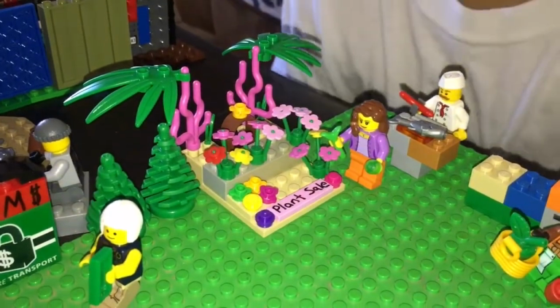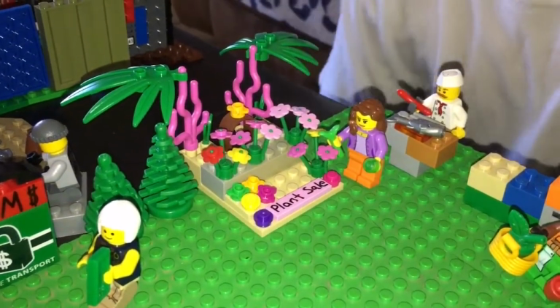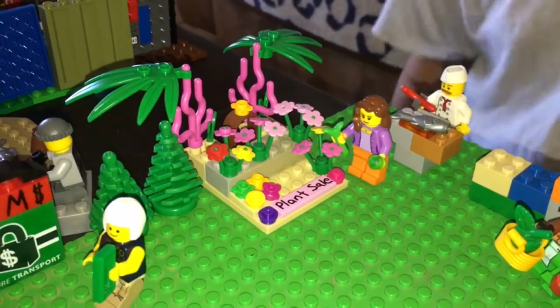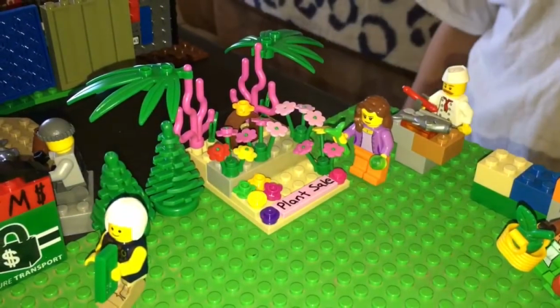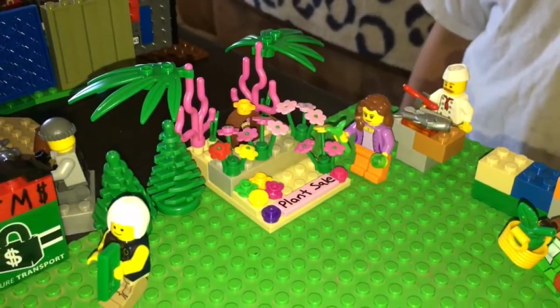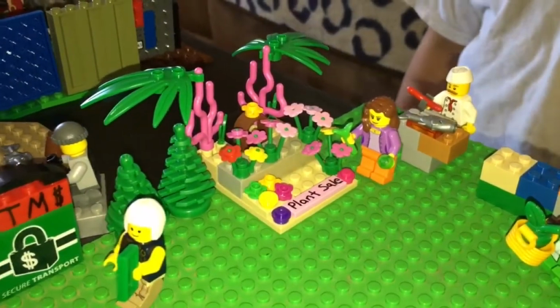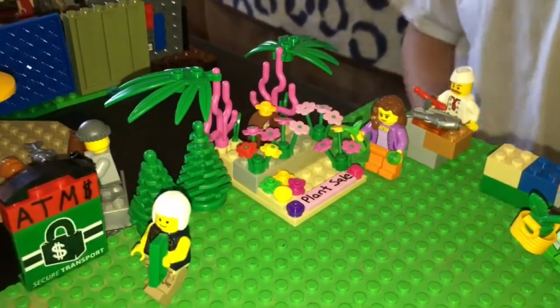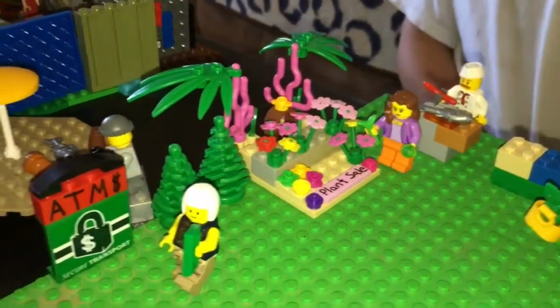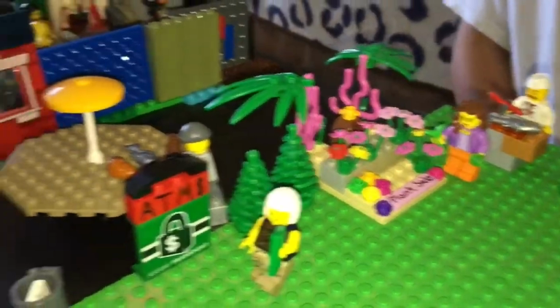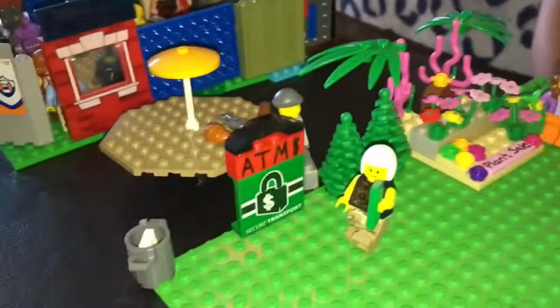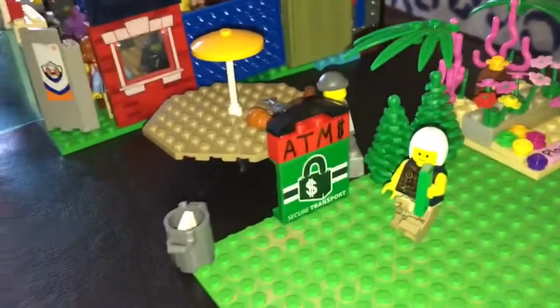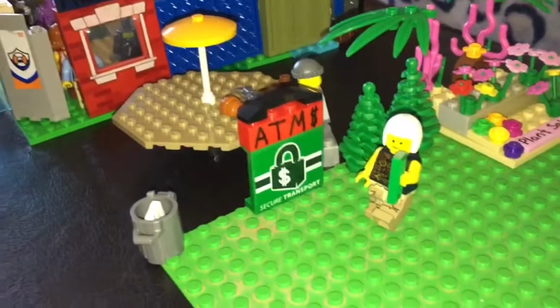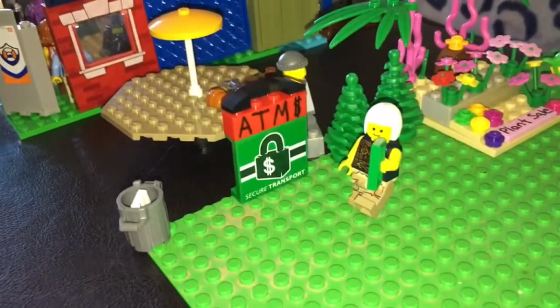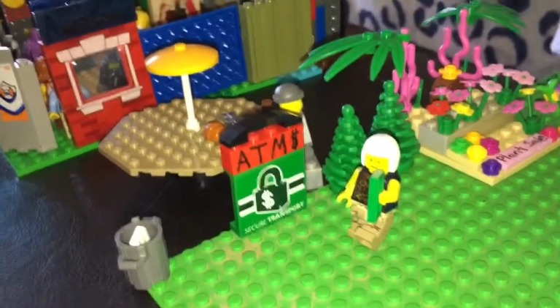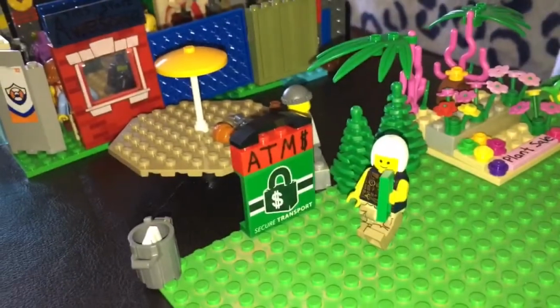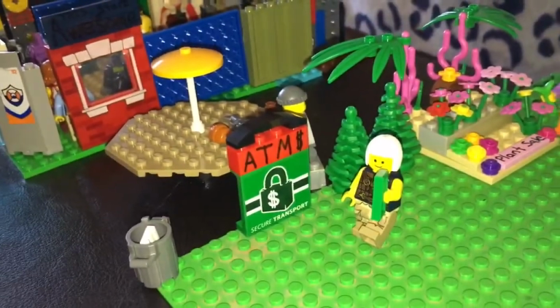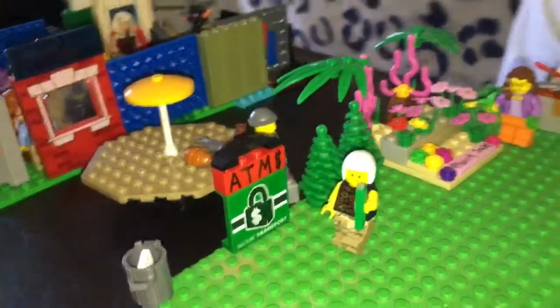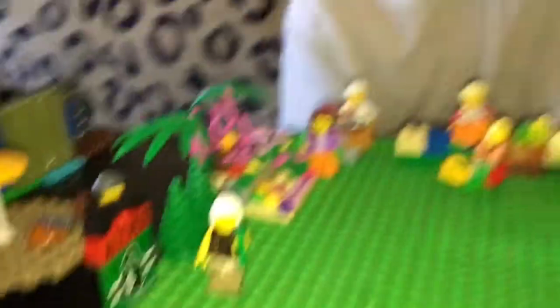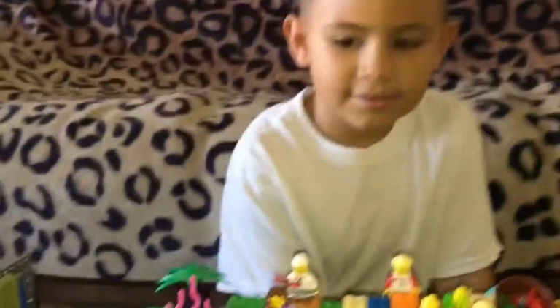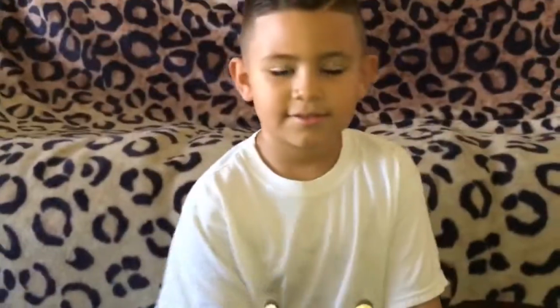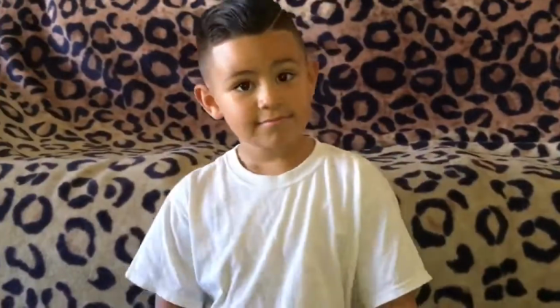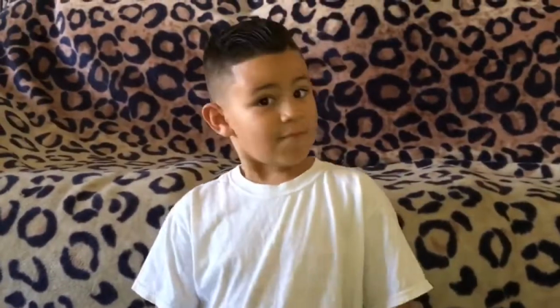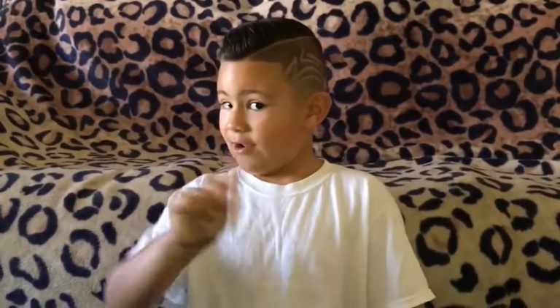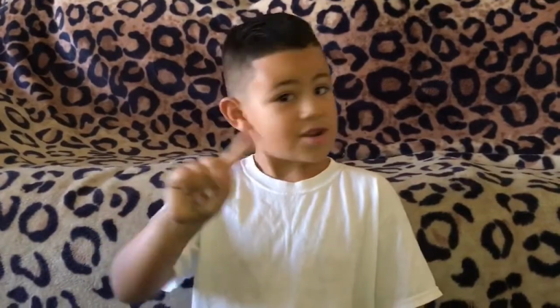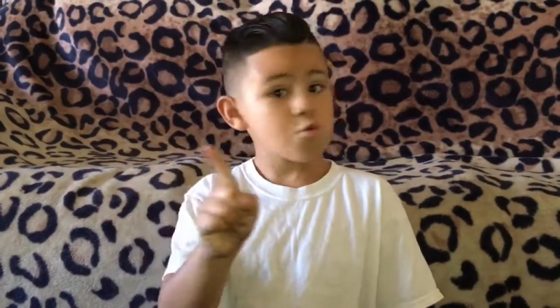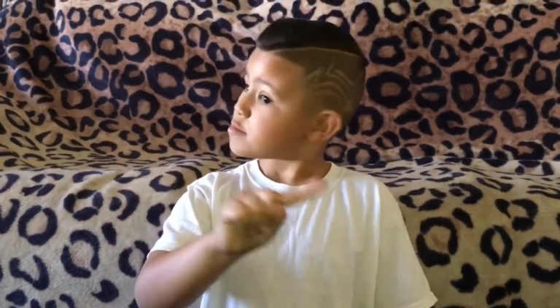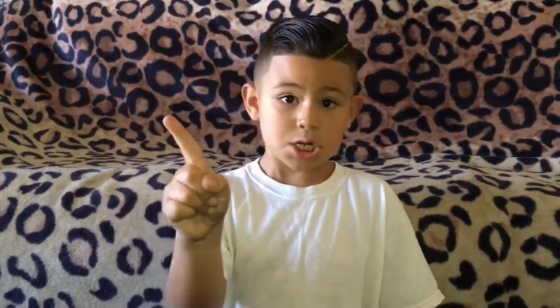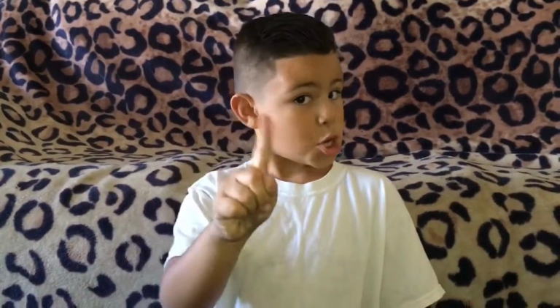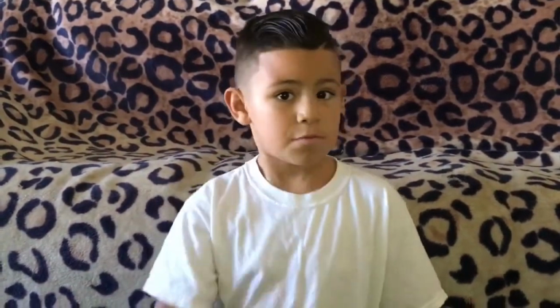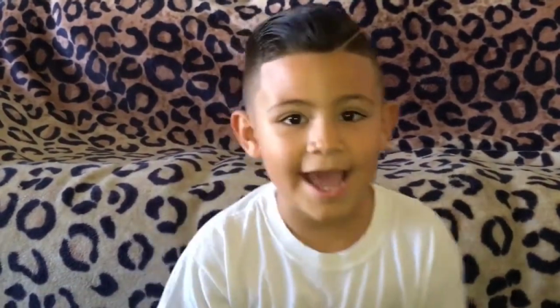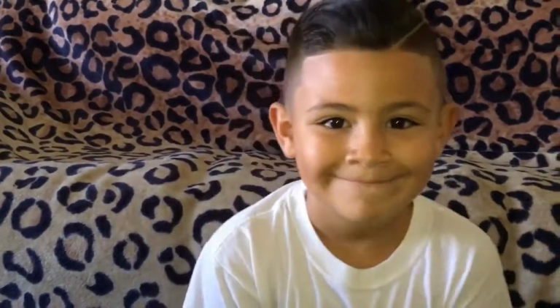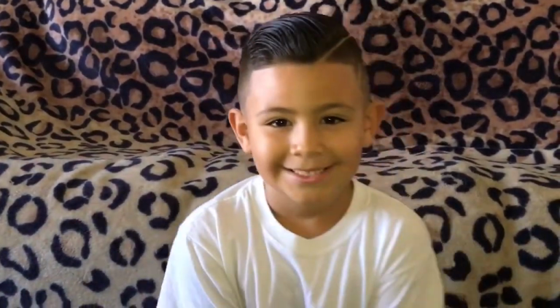Those are some beautiful plants that you've got in your flower shop. Thank you. And it looks like you've got an ATM. You can't have a mall without an ATM, just in case people want to spend more money. Yeah, cha-ching cha-ching.